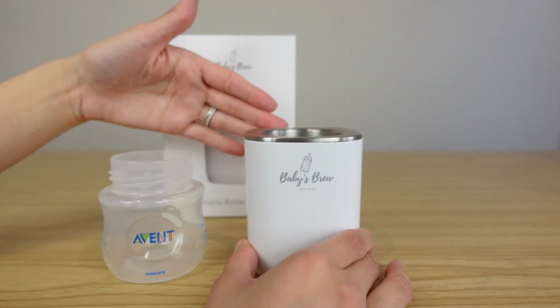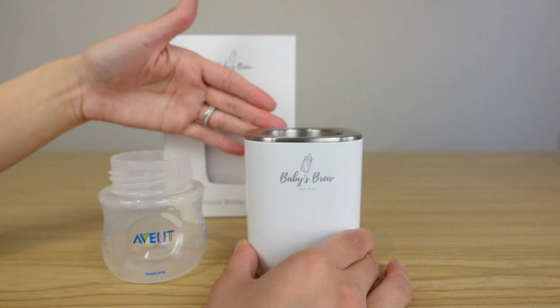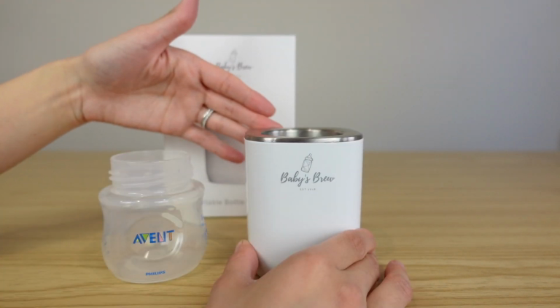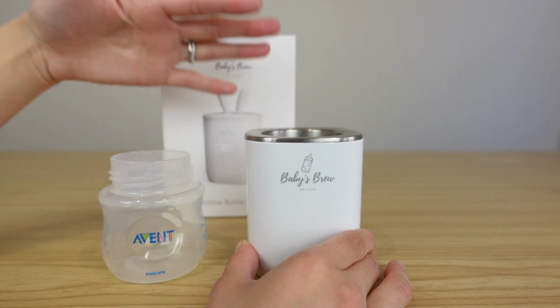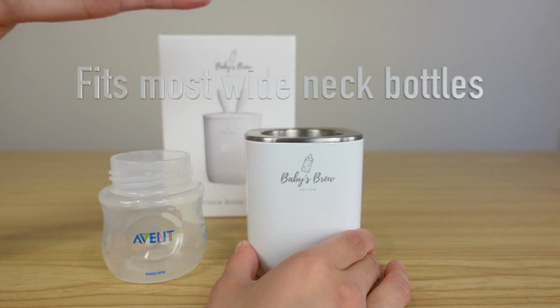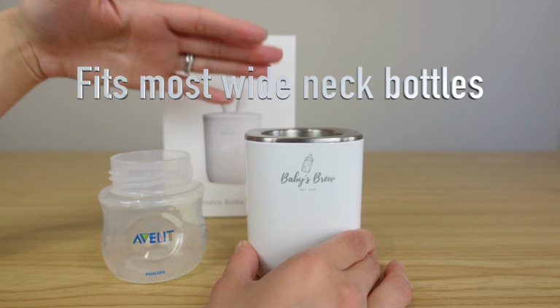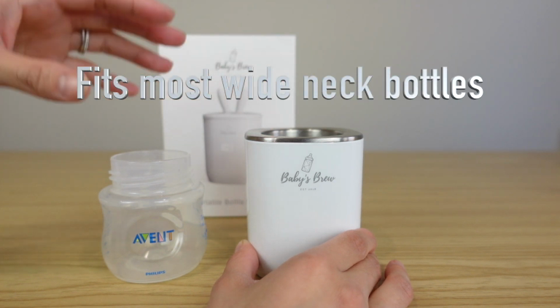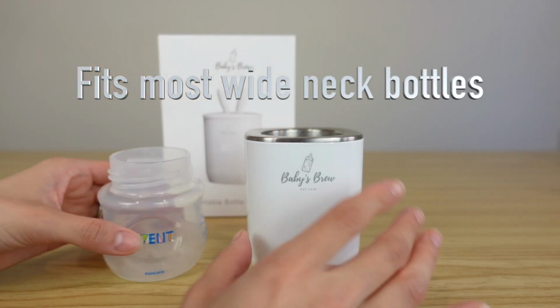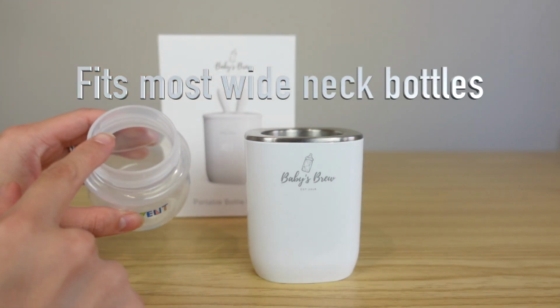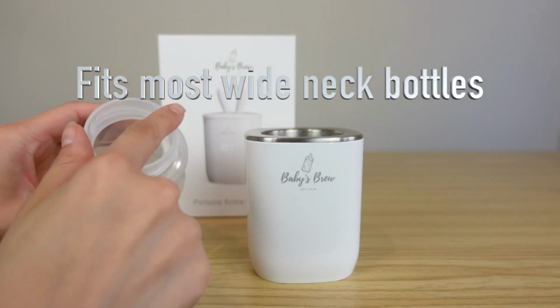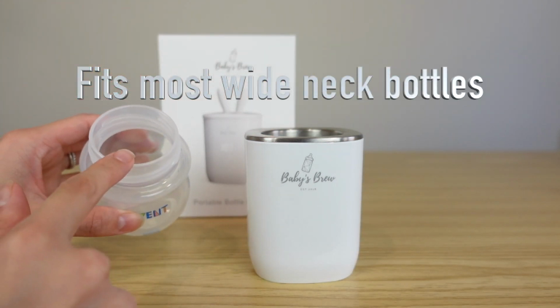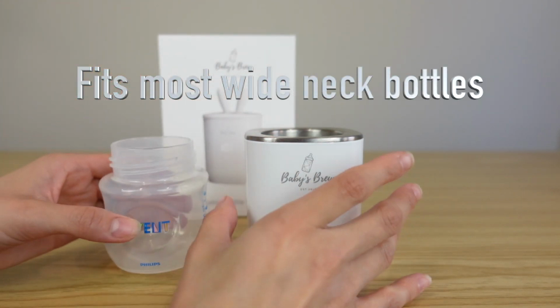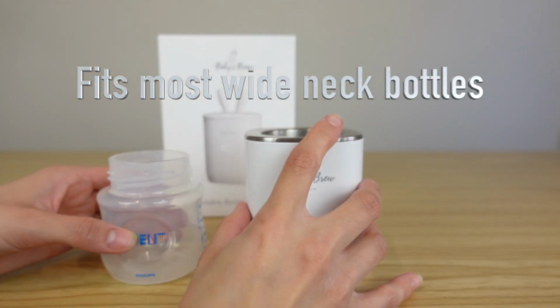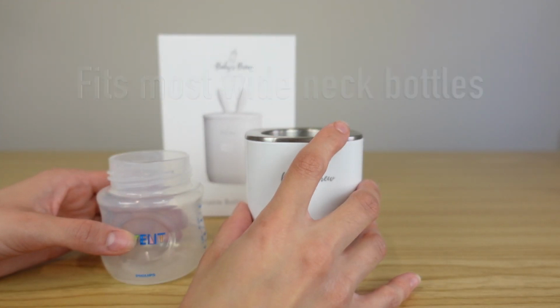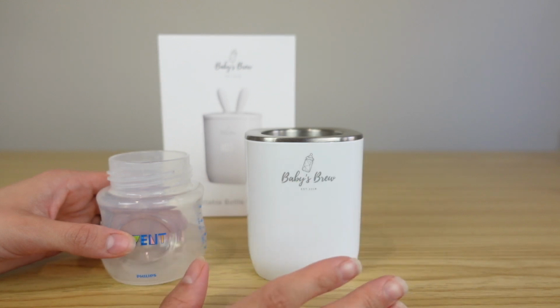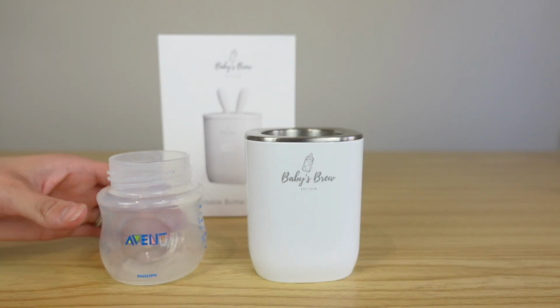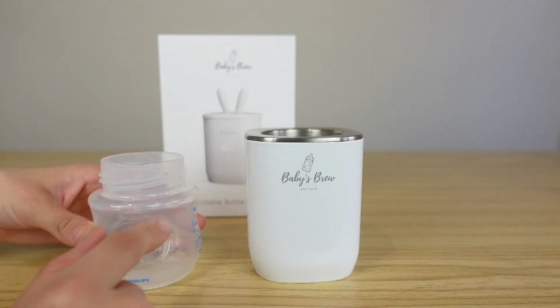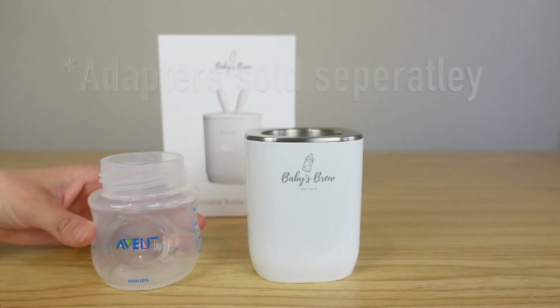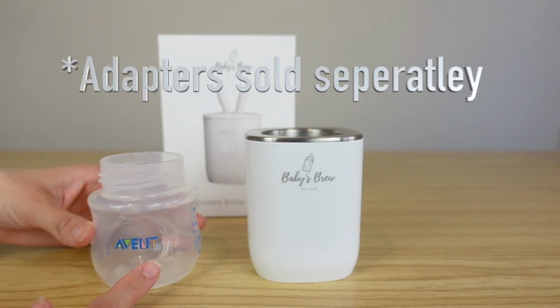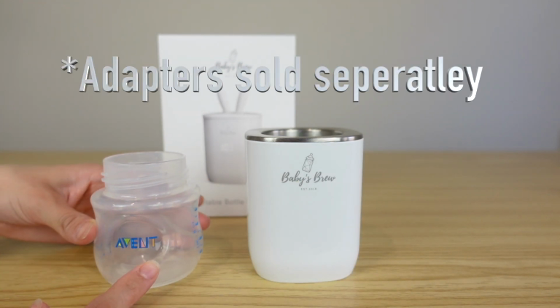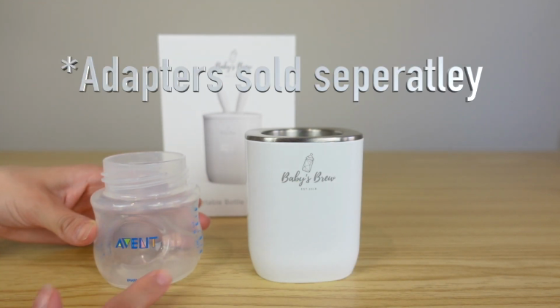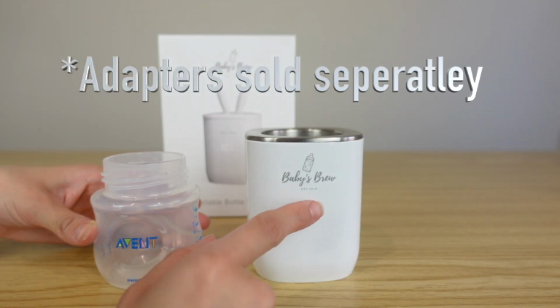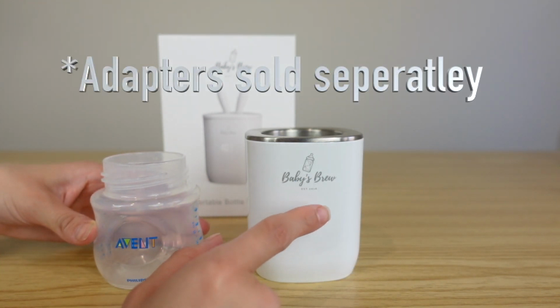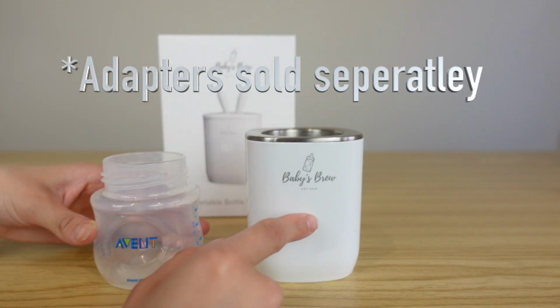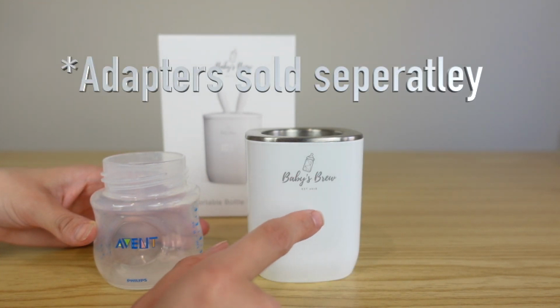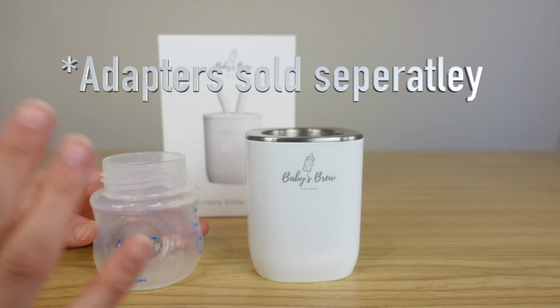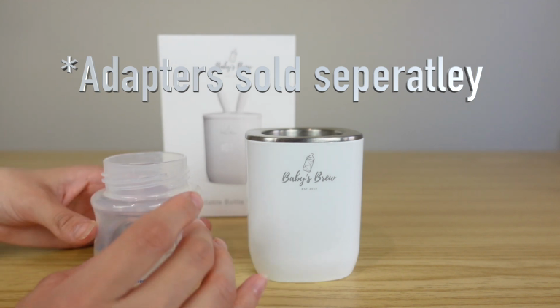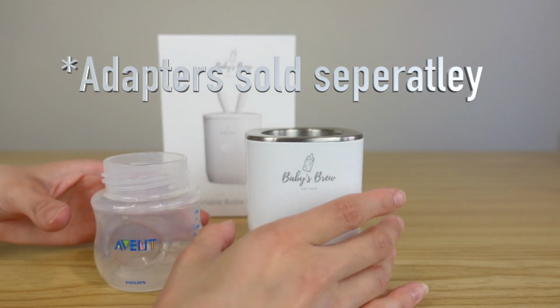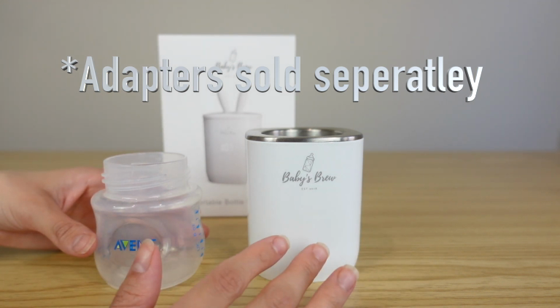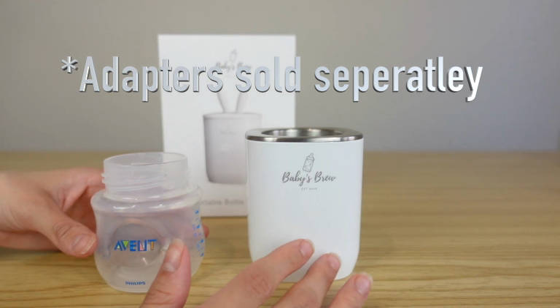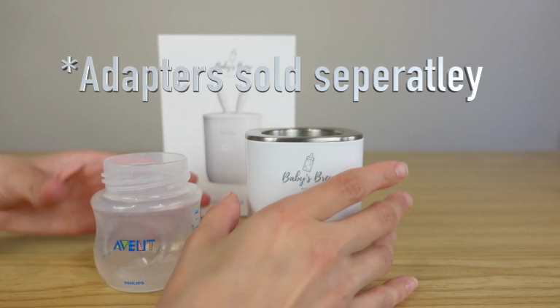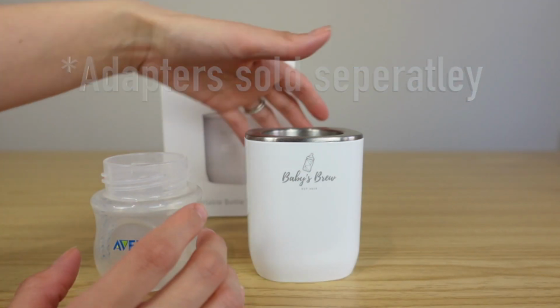The nice thing about this bottle warmer is that it does fit a lot of wide neck bottles without needing an adapter piece. Something like the Avent bottle fits this portable bottle warmer perfectly — you wouldn't even need an adapter piece.